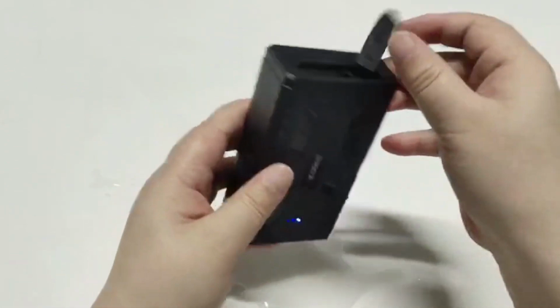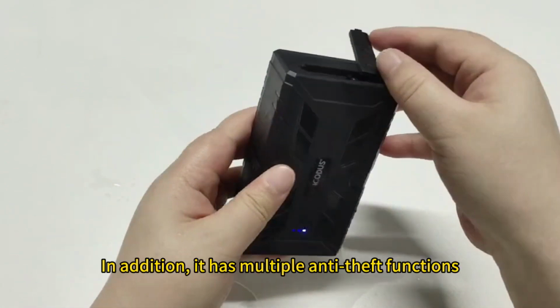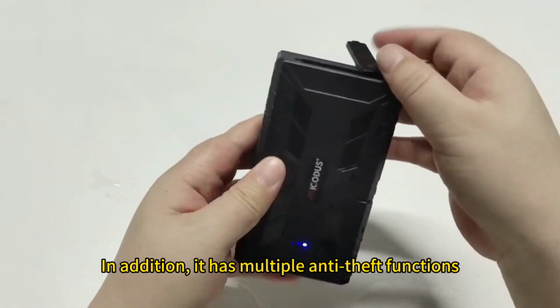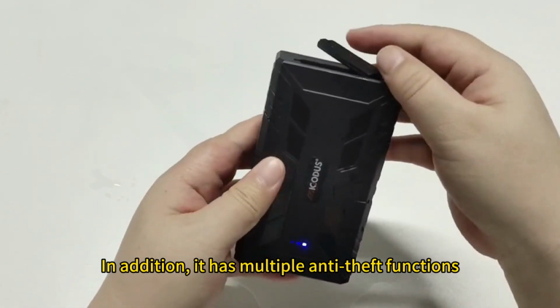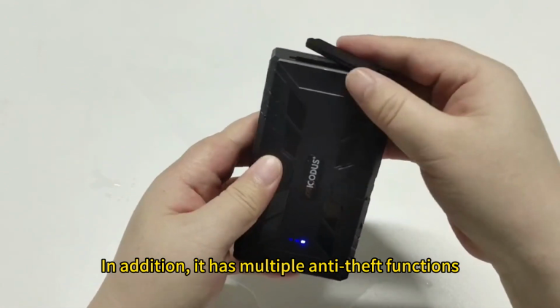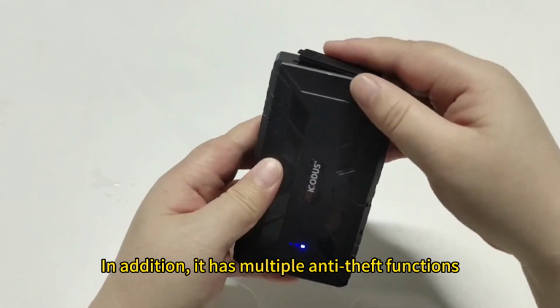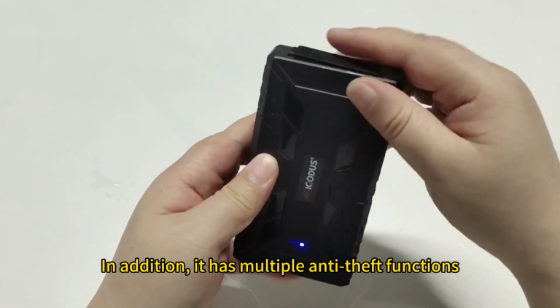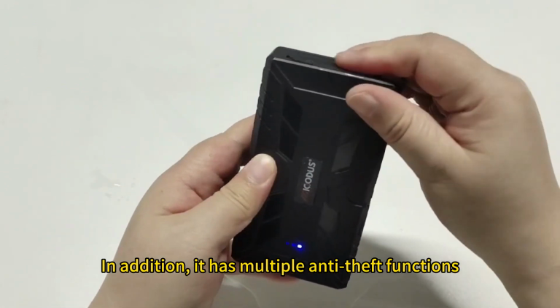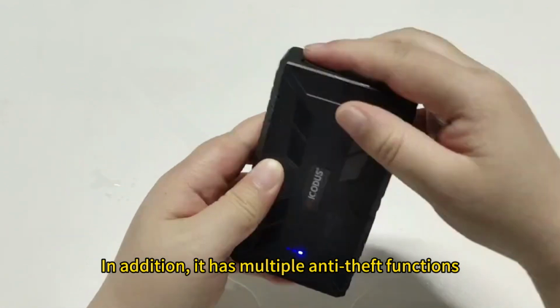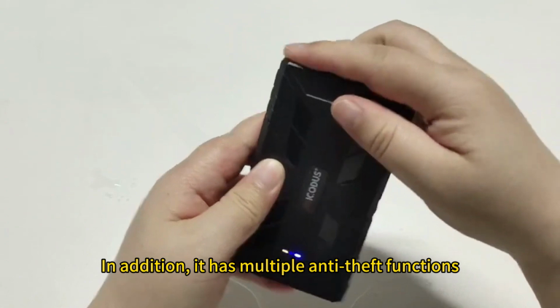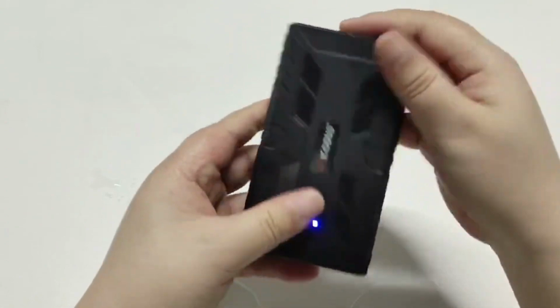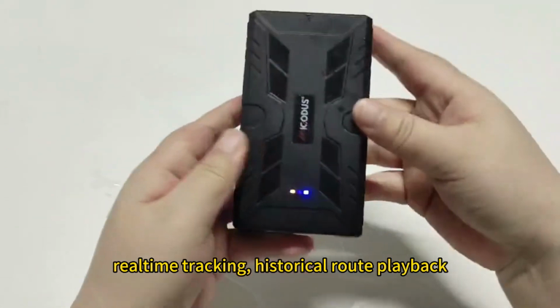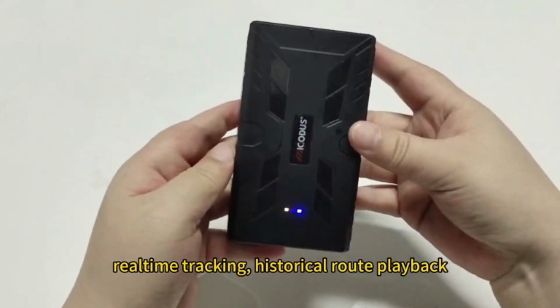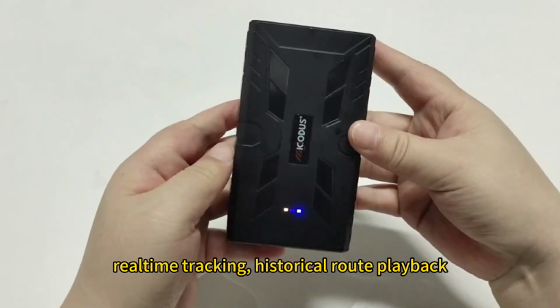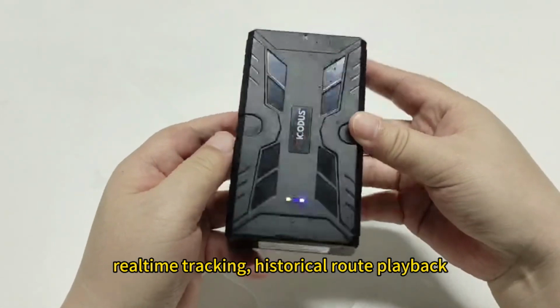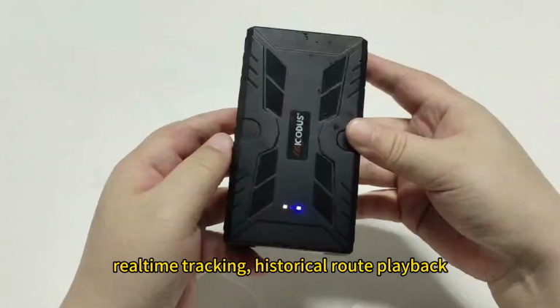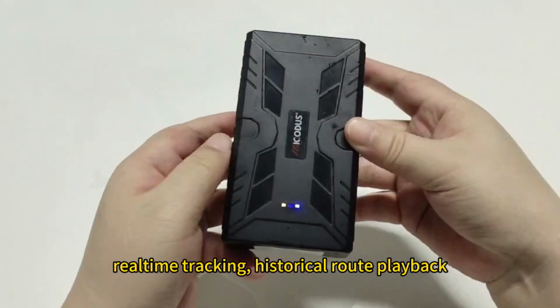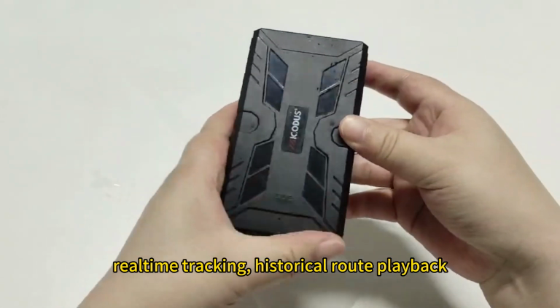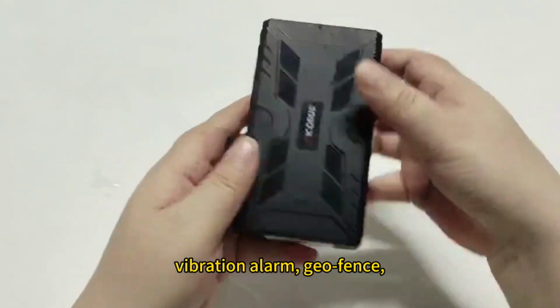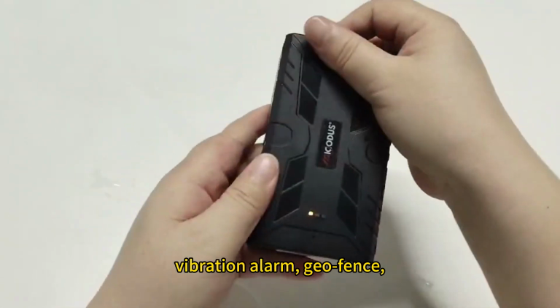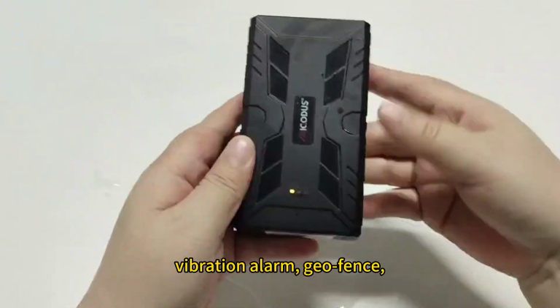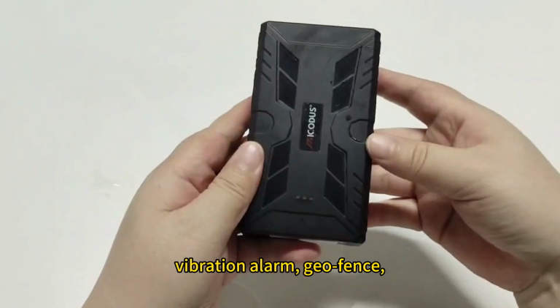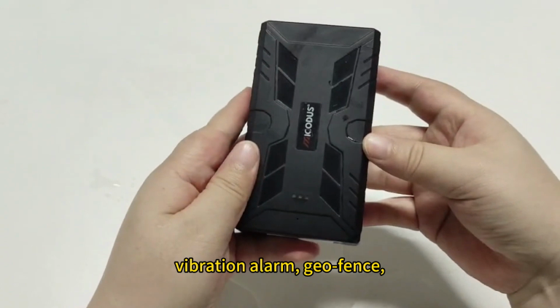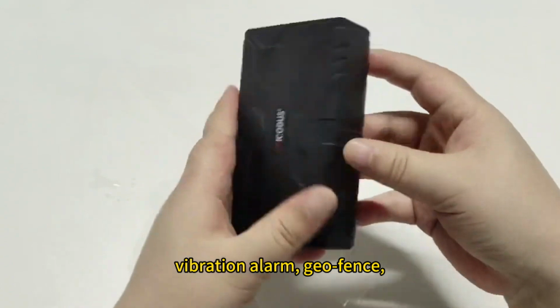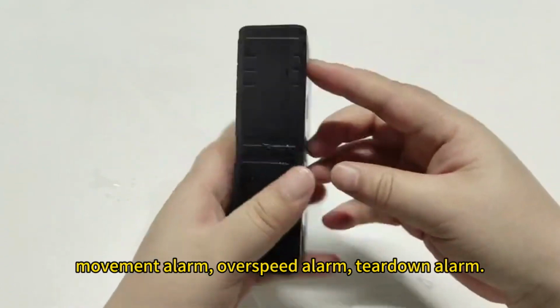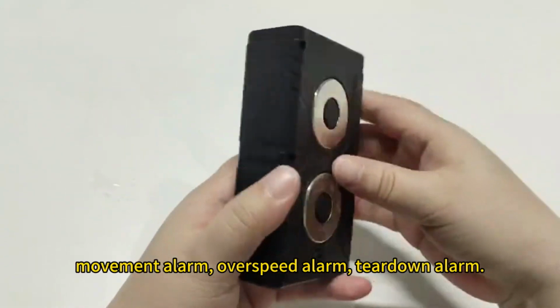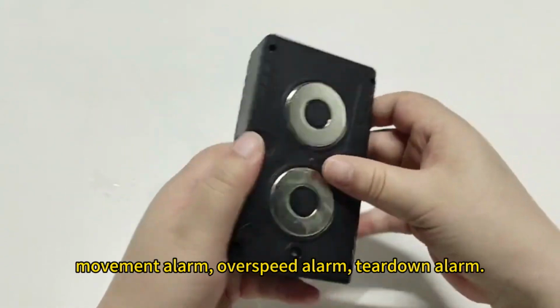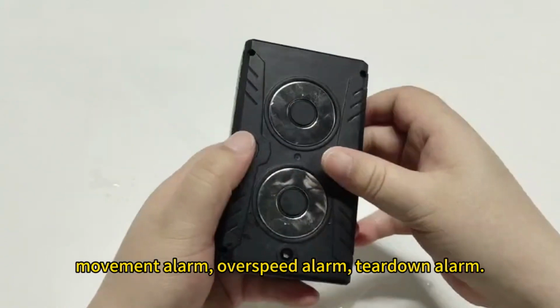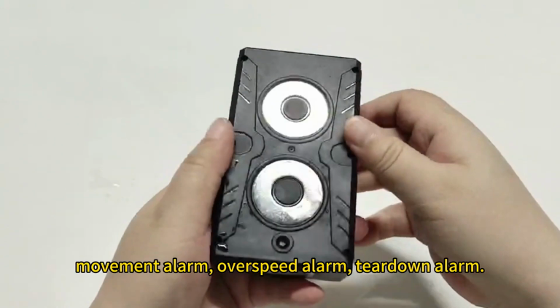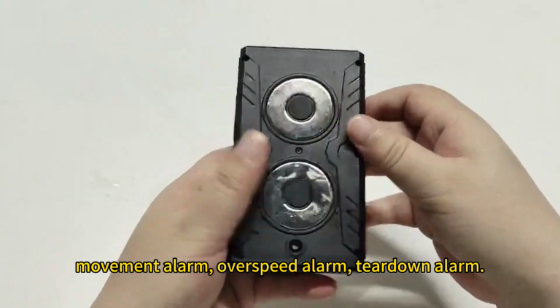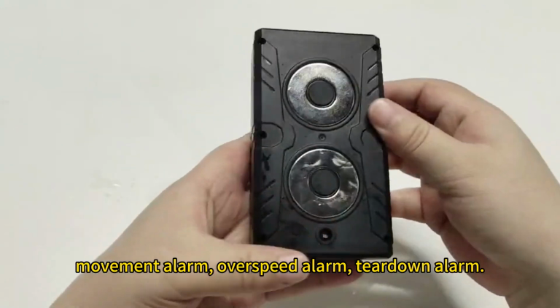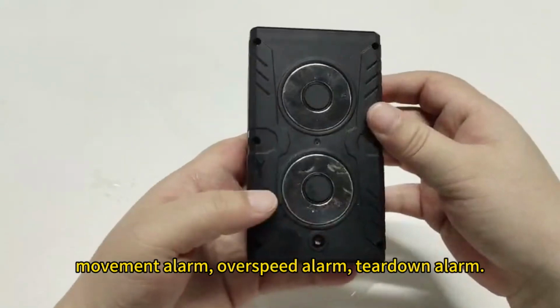In addition, it has multiple anti-theft functions: real-time tracking, historical playback, vibration alarm, geo-fence, movement alarm, overspeed alarm, and teardown alarm.